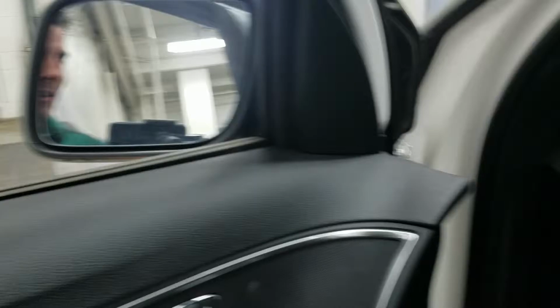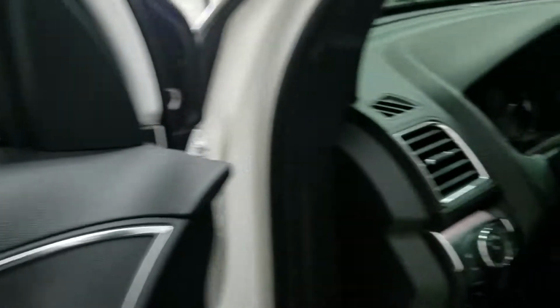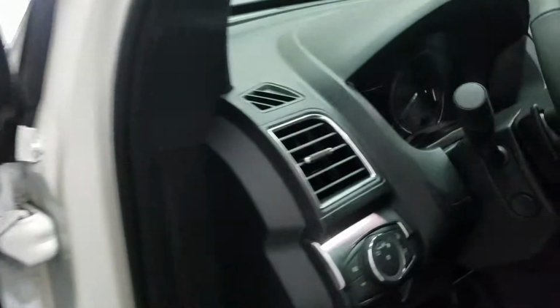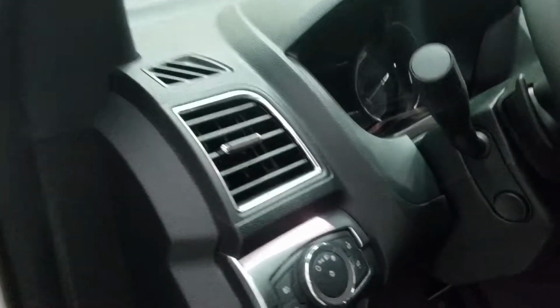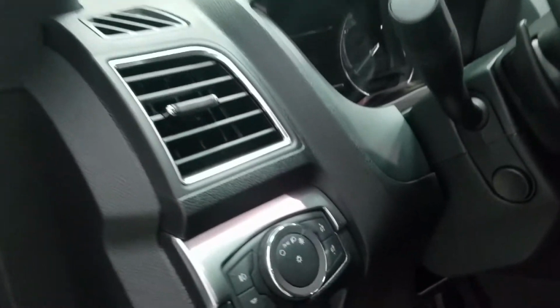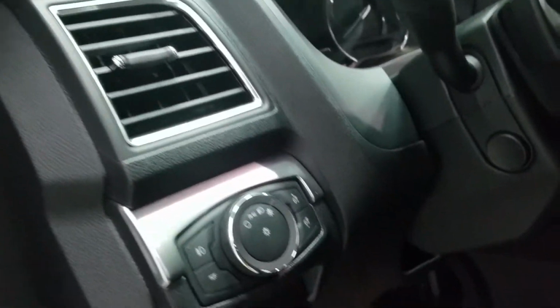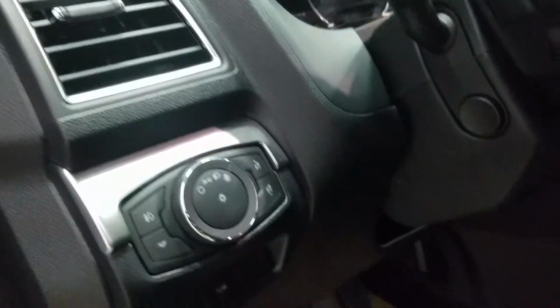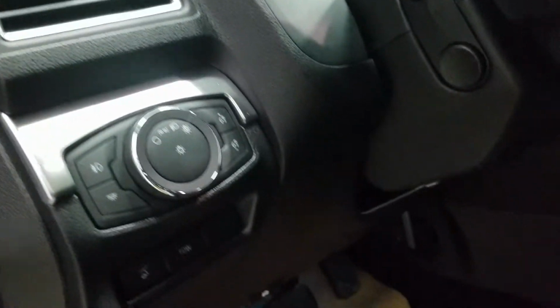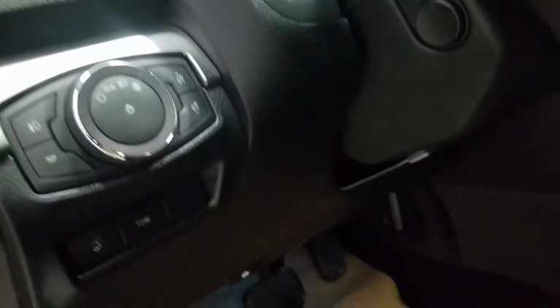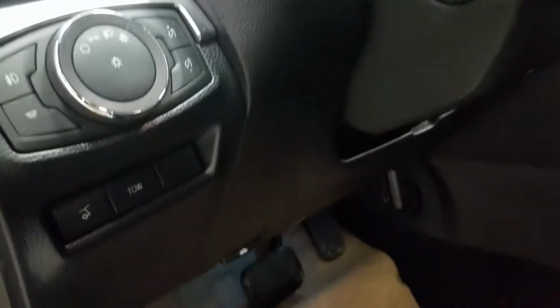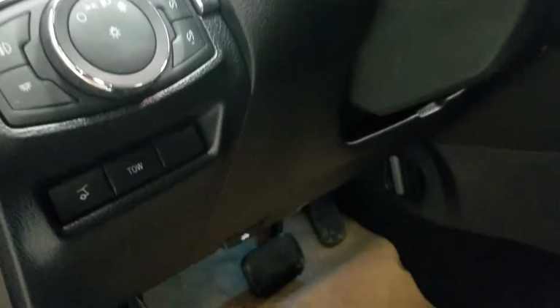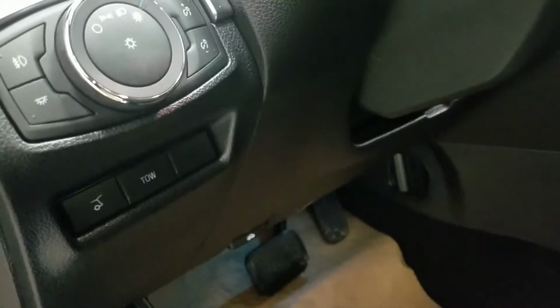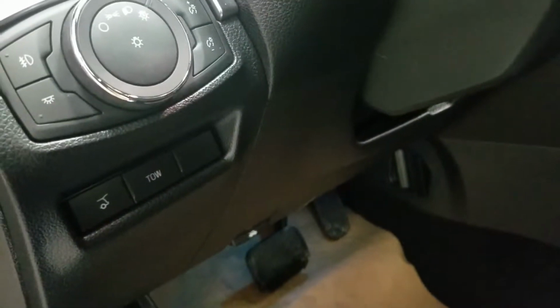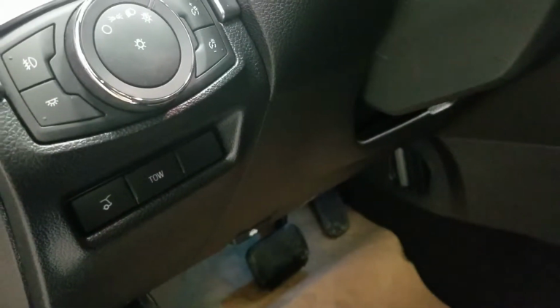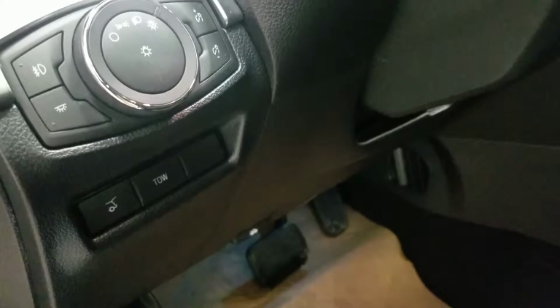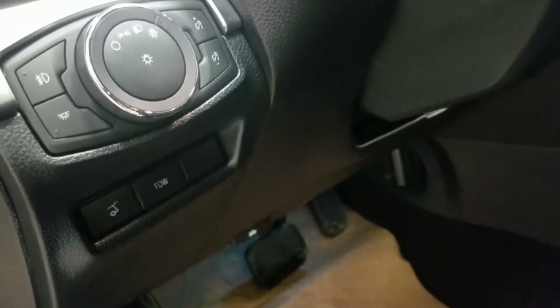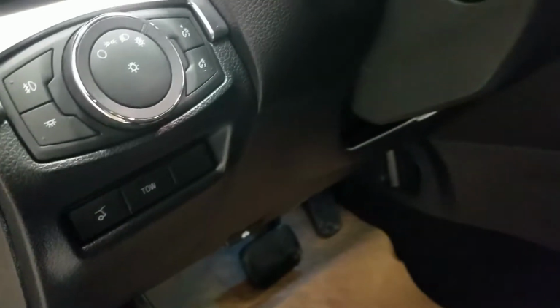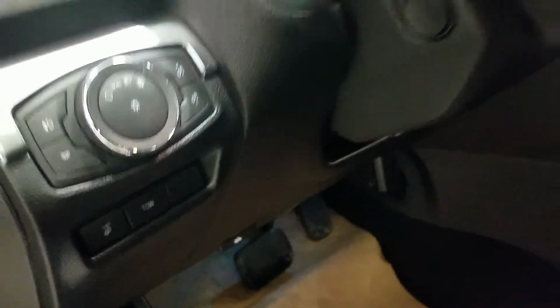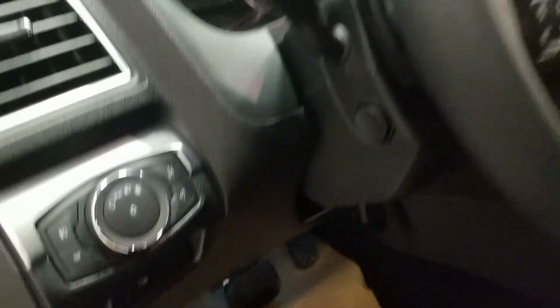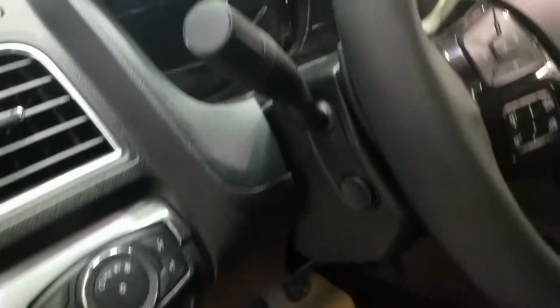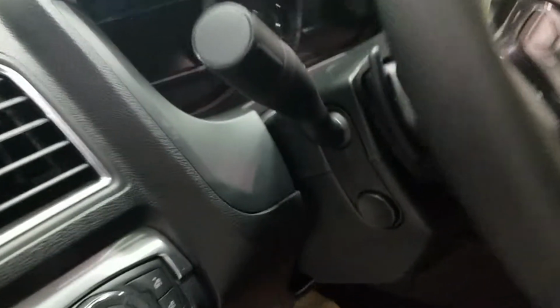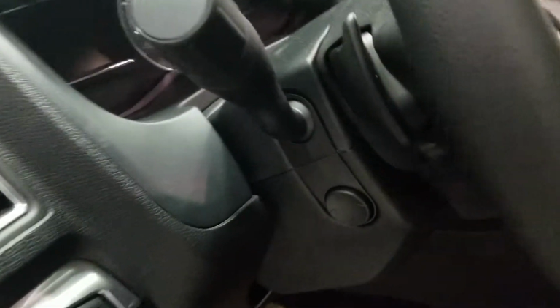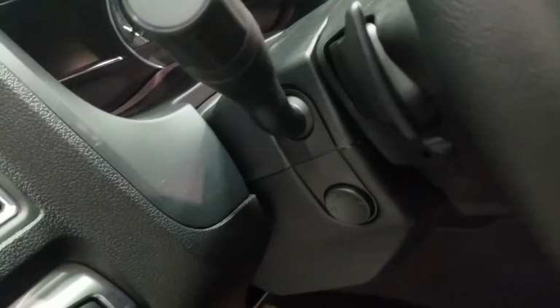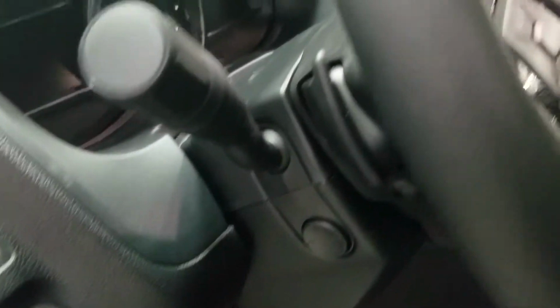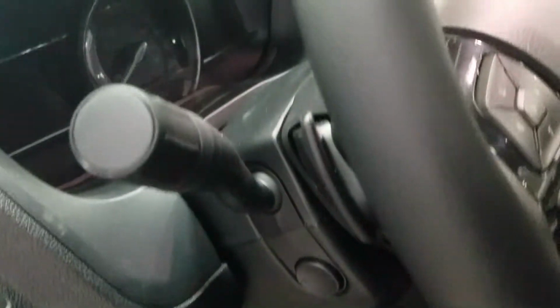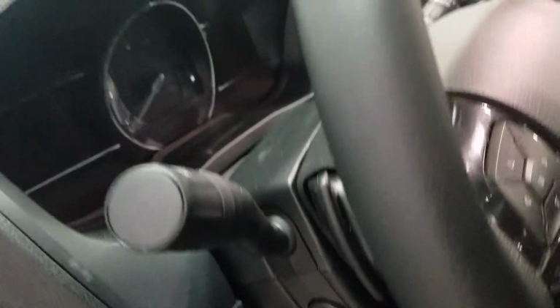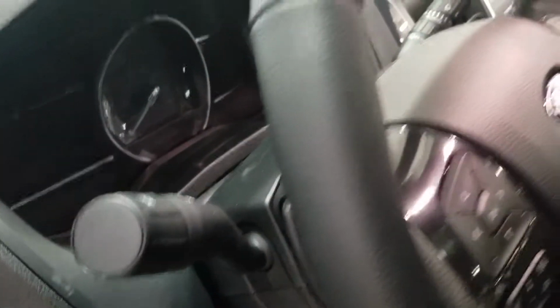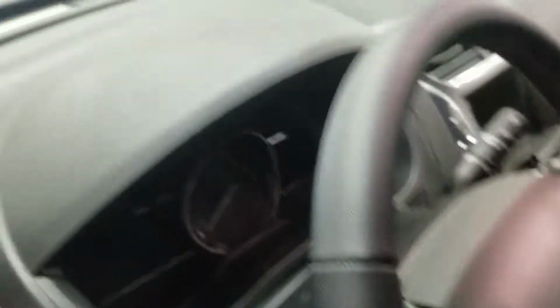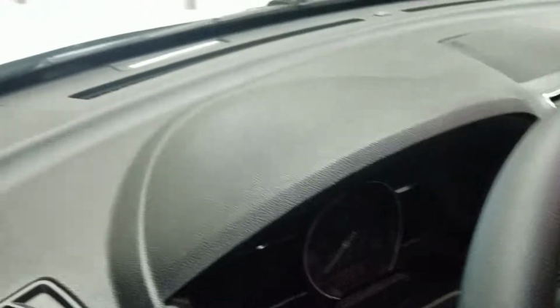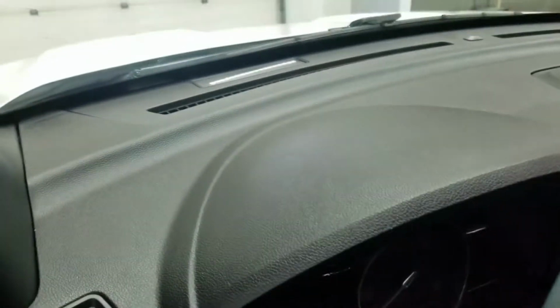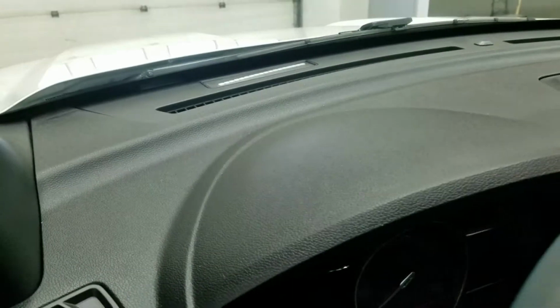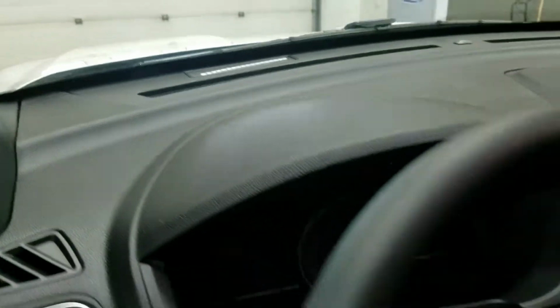Over at the steering column we have our automatic lamp dial, as well as our liftgate button and tow mode. We also have our fully telescopic steering wheel with lane keep assist, as well as our pre-collision warning system.